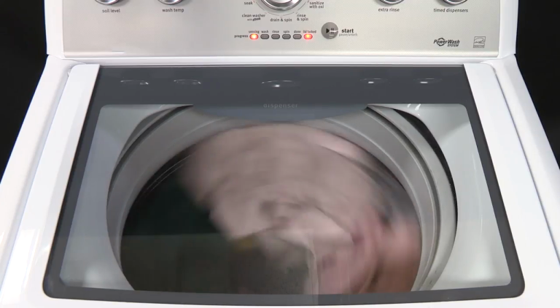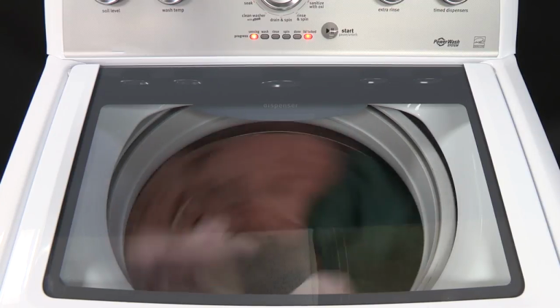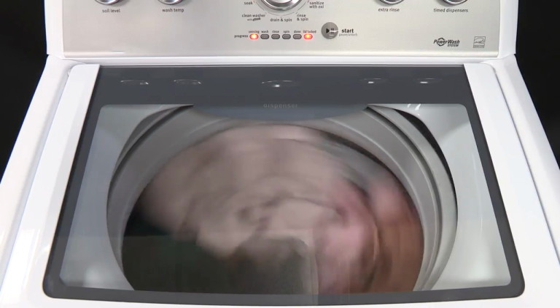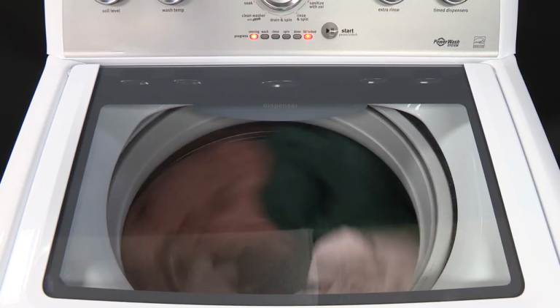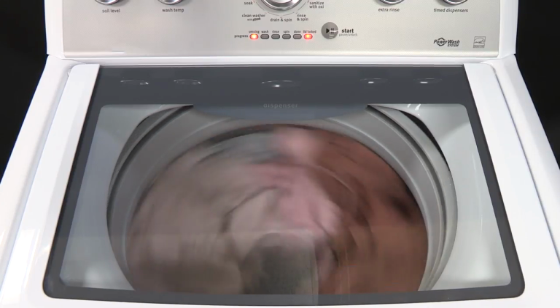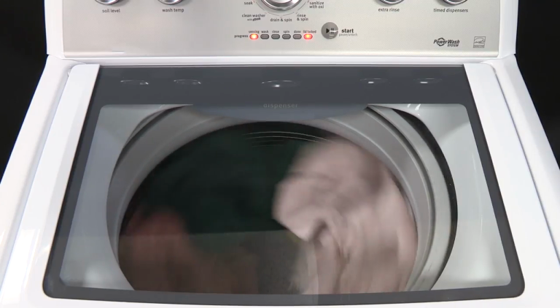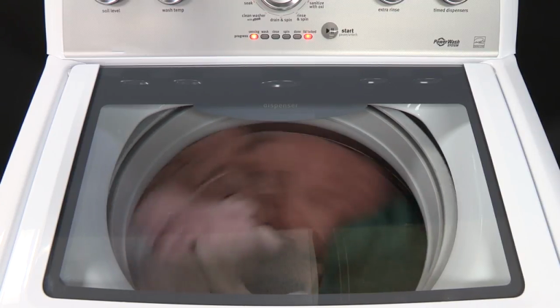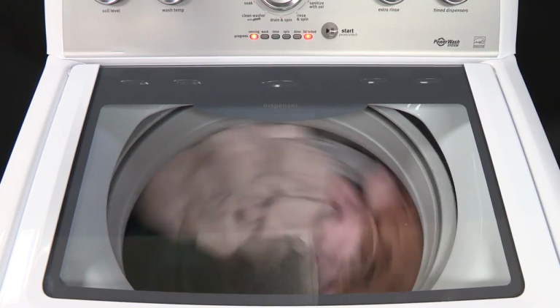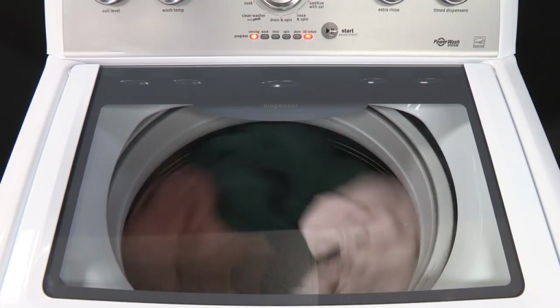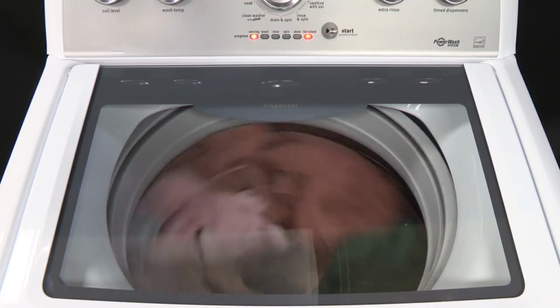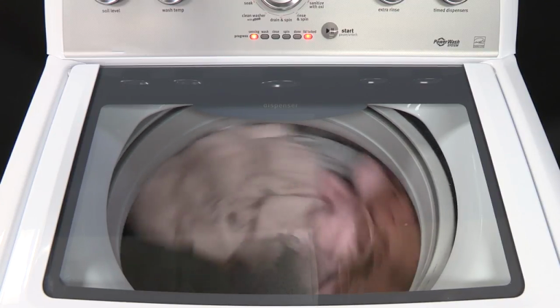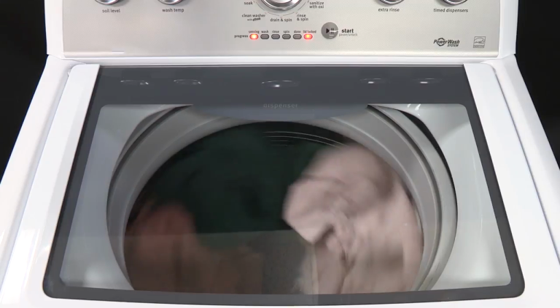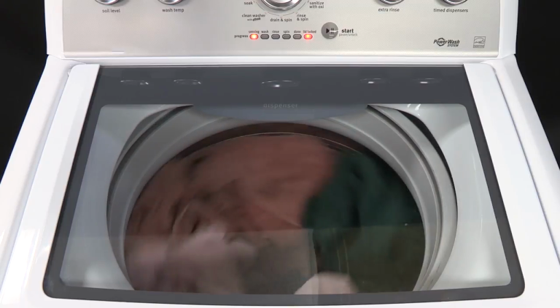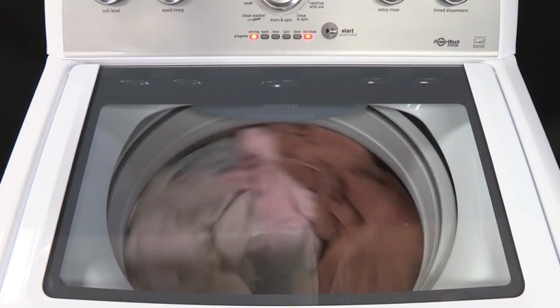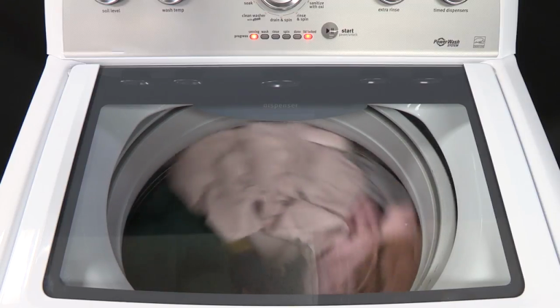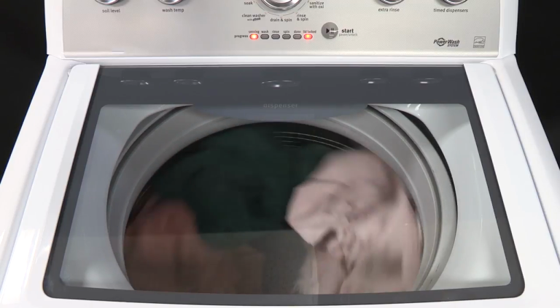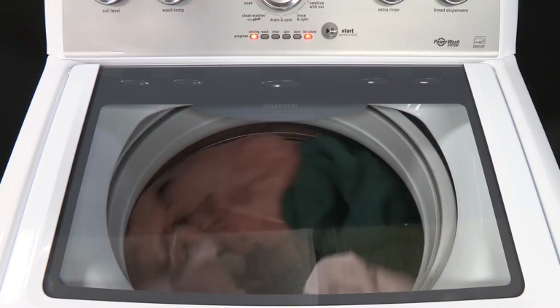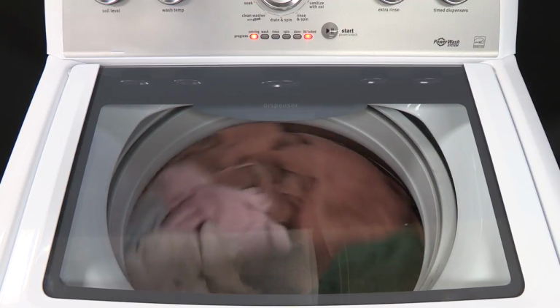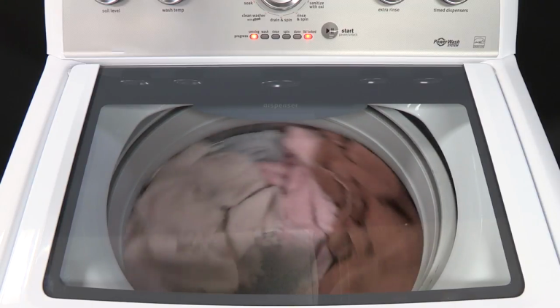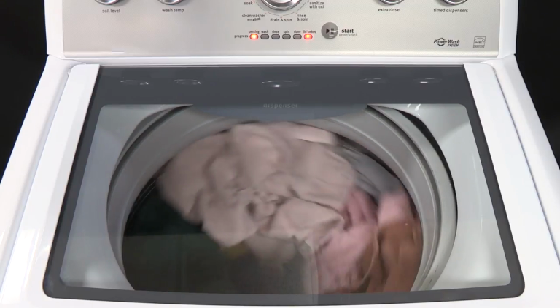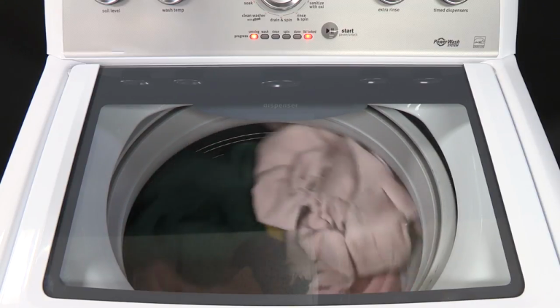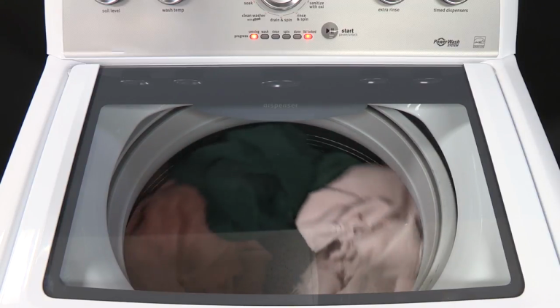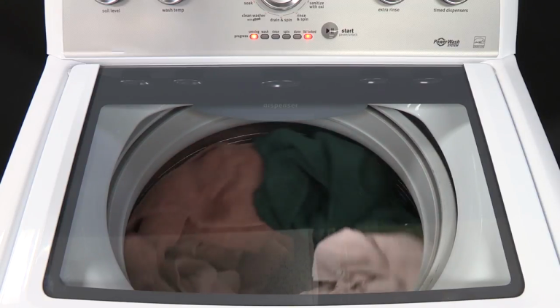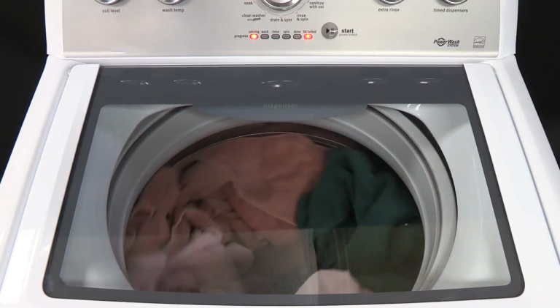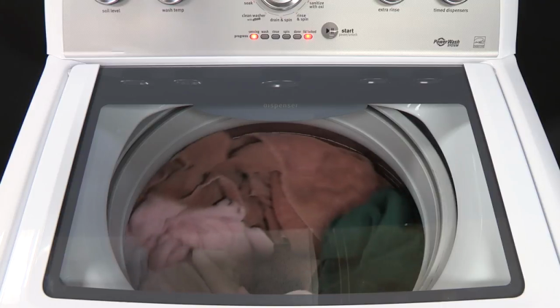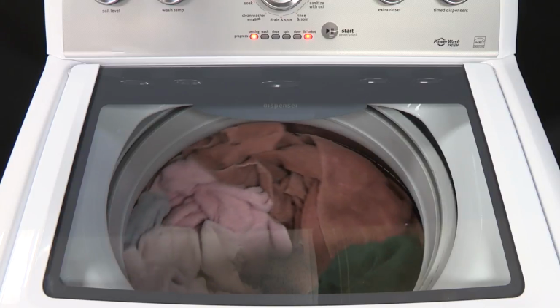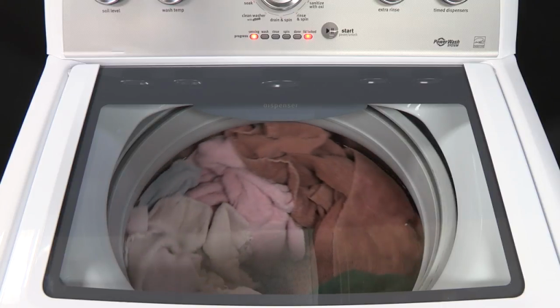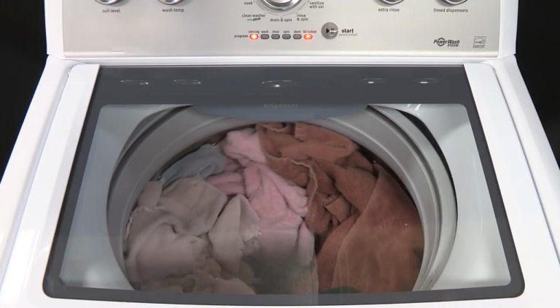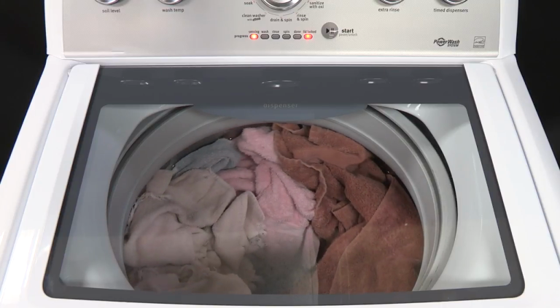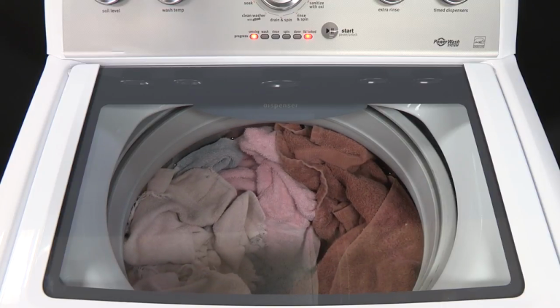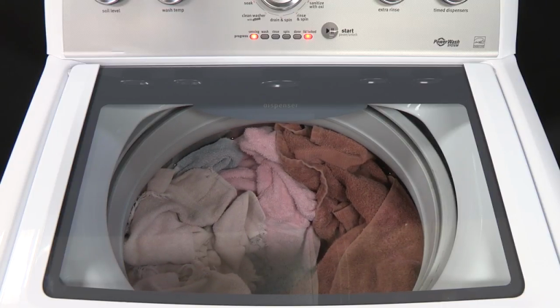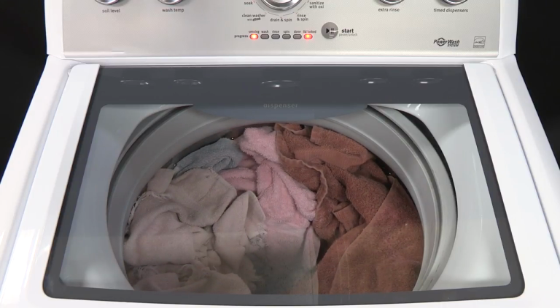Once the lid locks the second time, the washer uses short, slow spins to estimate the load size. These sensing spins may last for two to three minutes before water is added to the load.